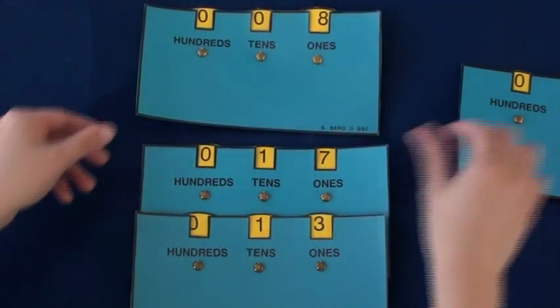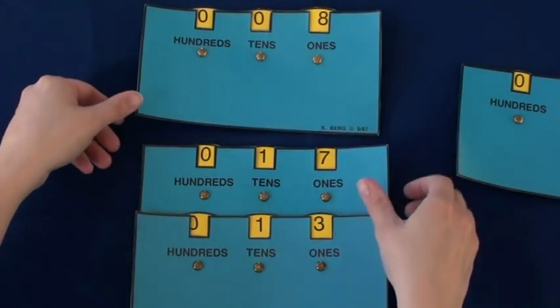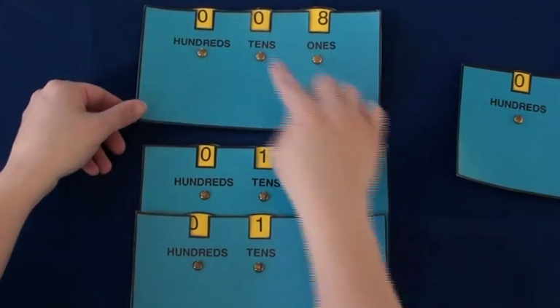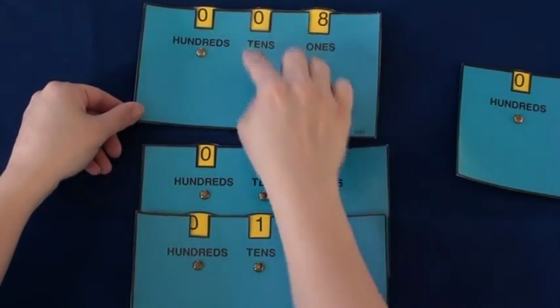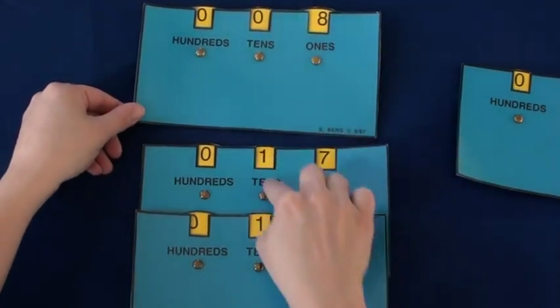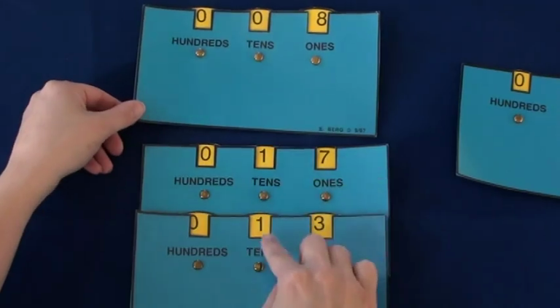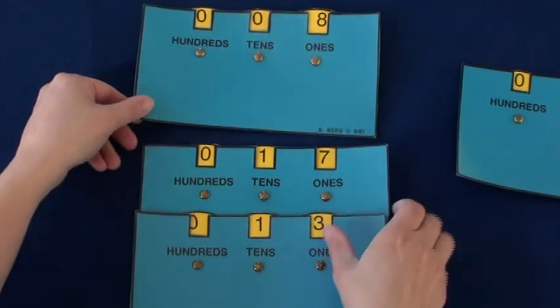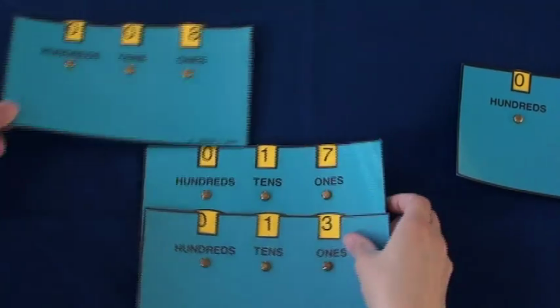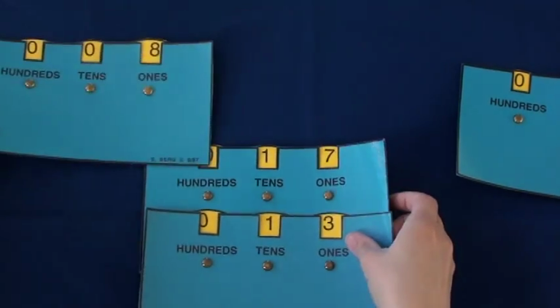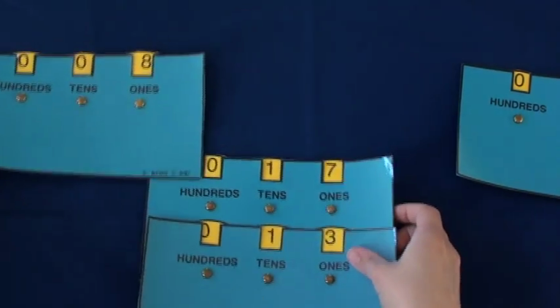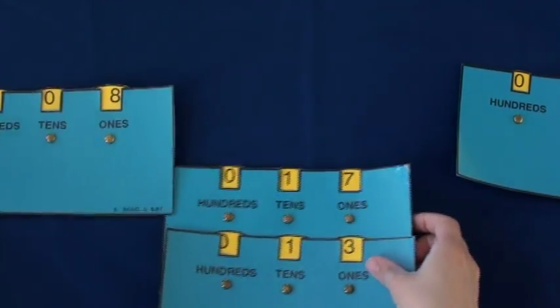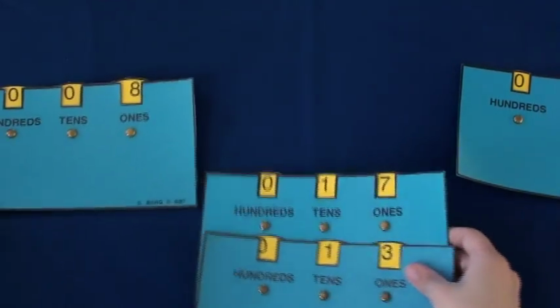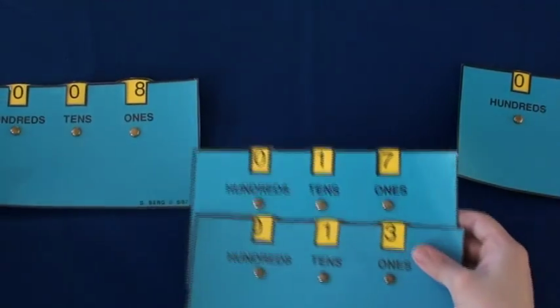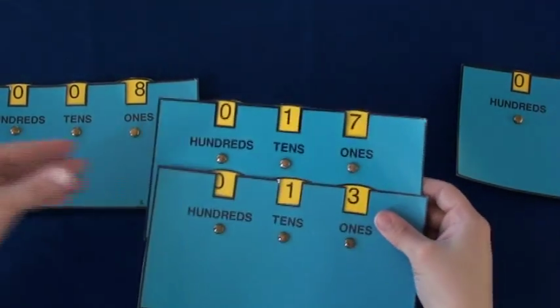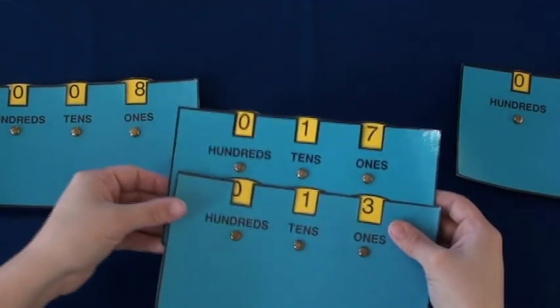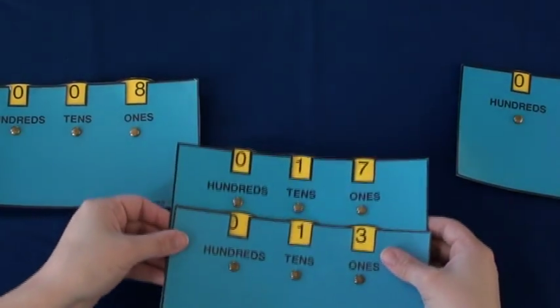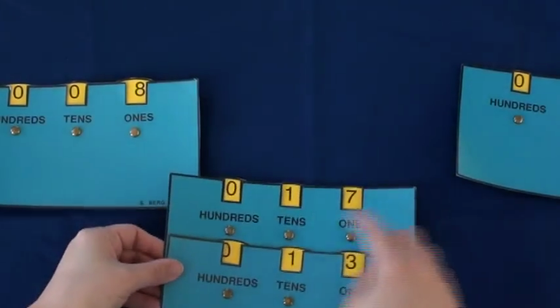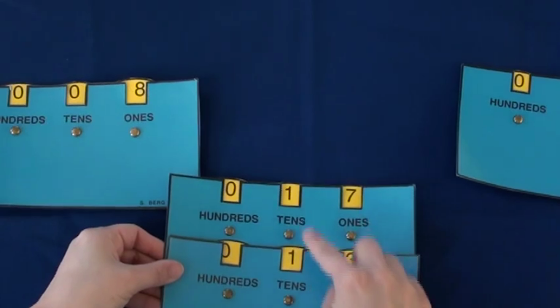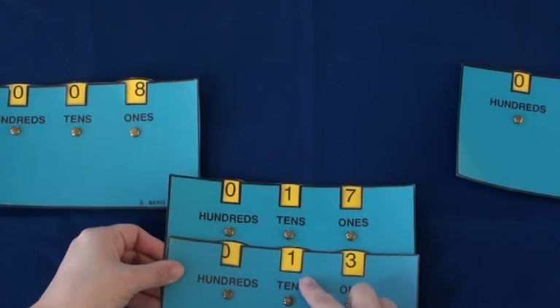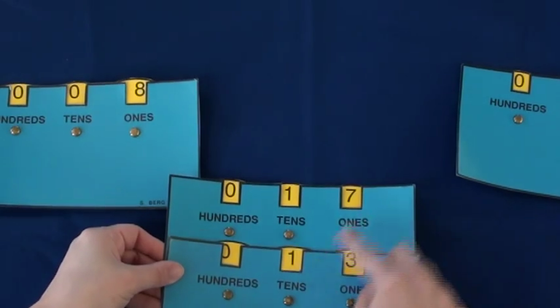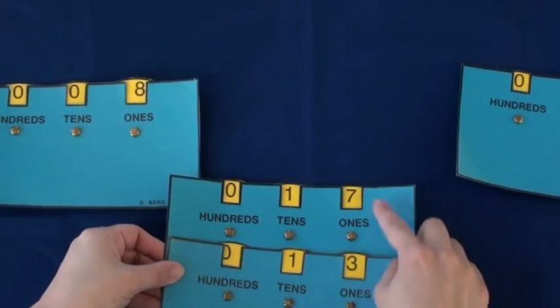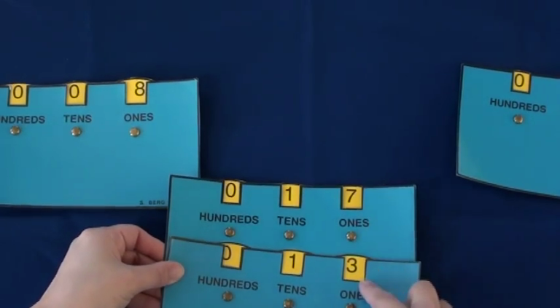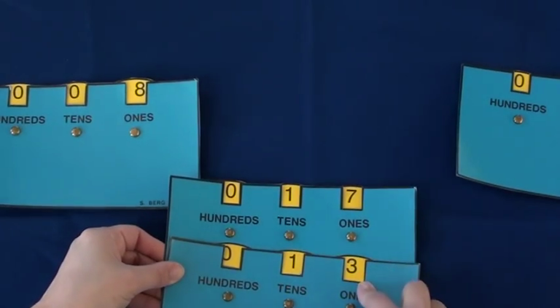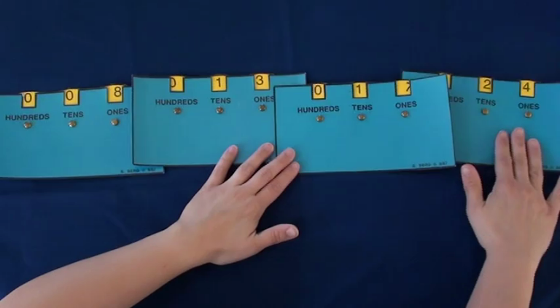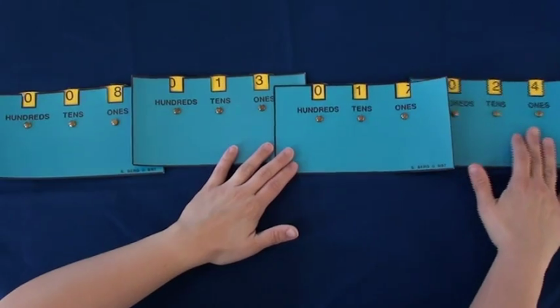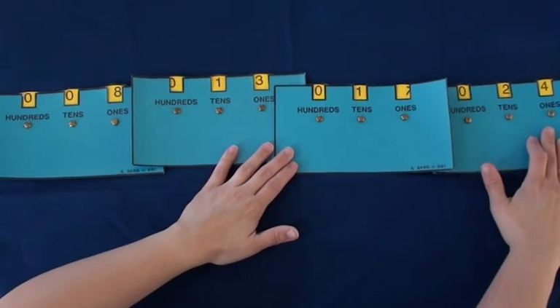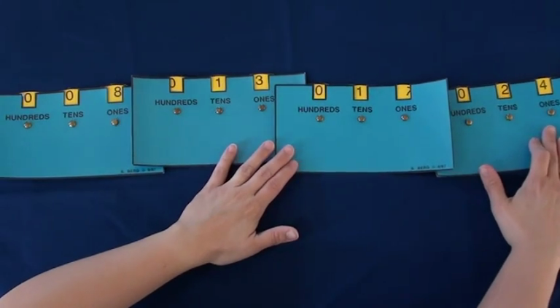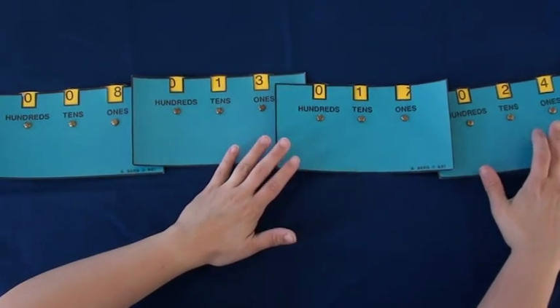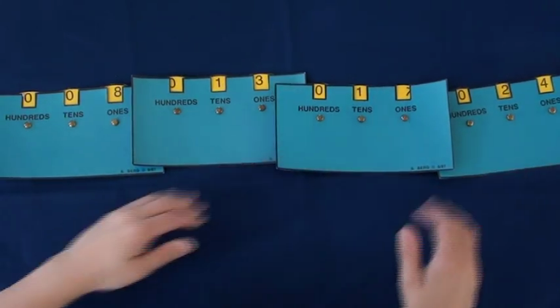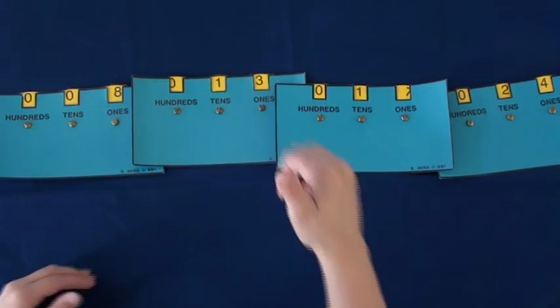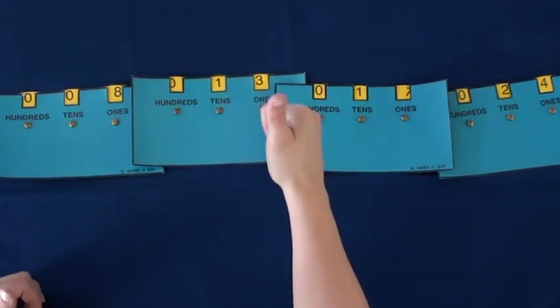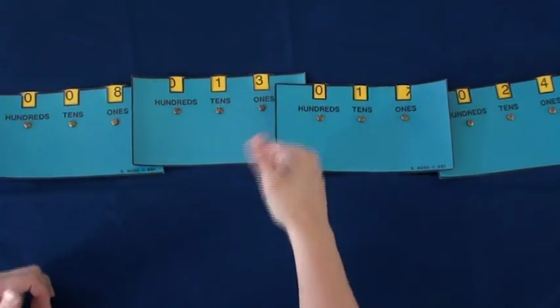Then she quickly spots the number with the least value in the tens column. The two remaining numbers have the same tens value, so she moves them onto the ones column and compares their values. She's got it! Now the numbers are ordered from least to greatest.